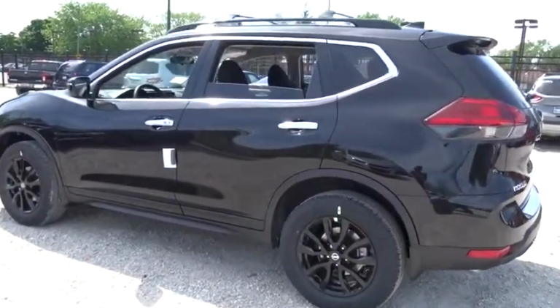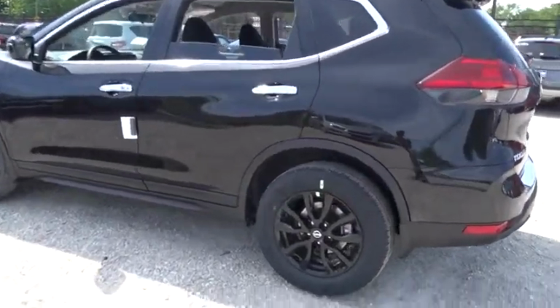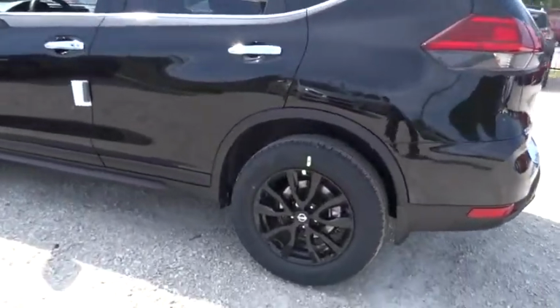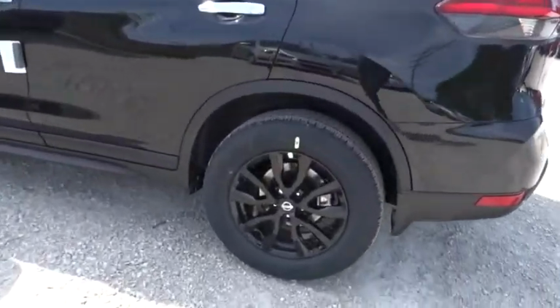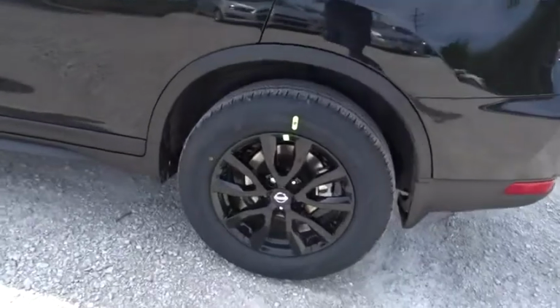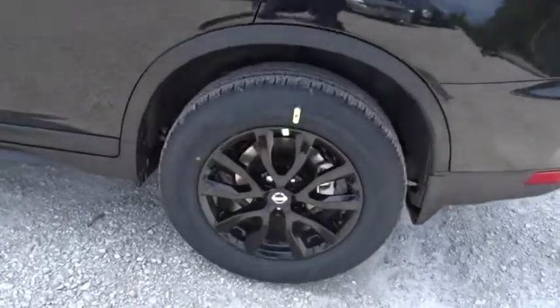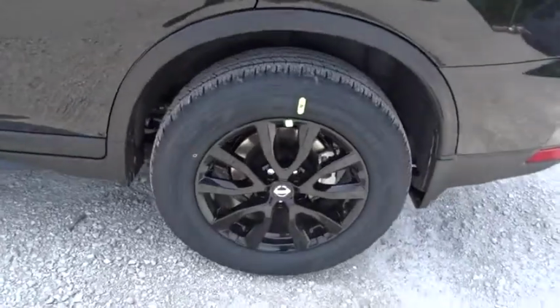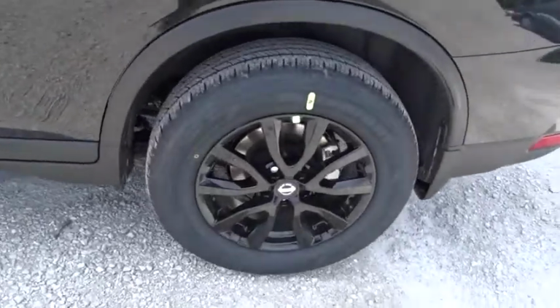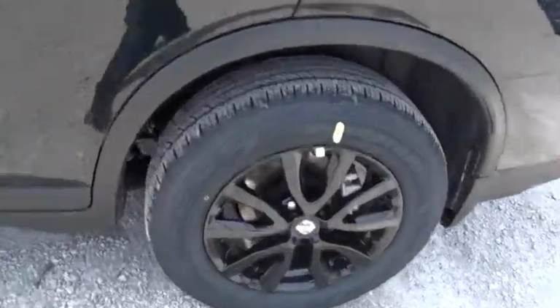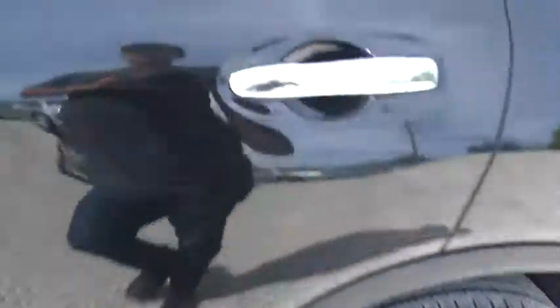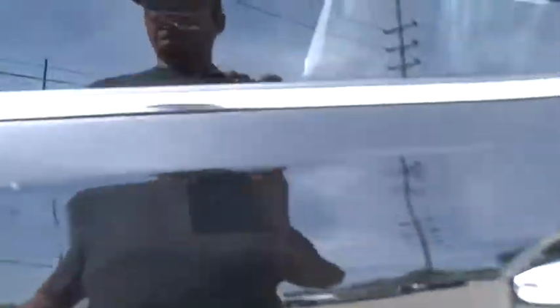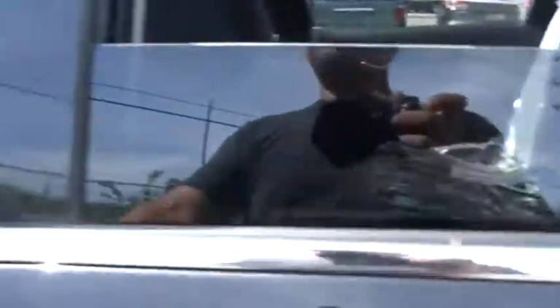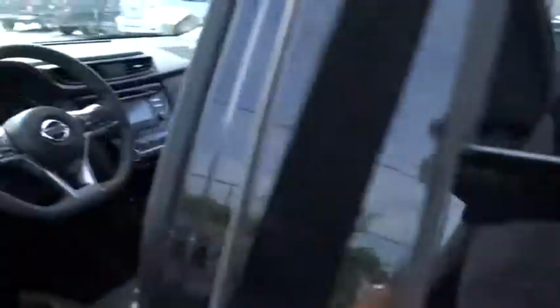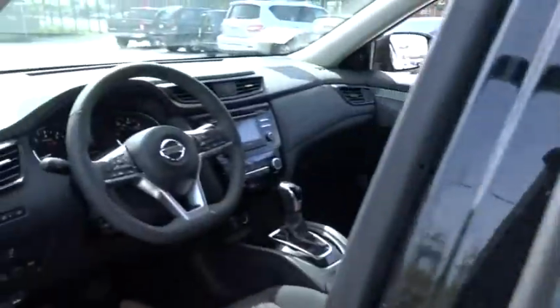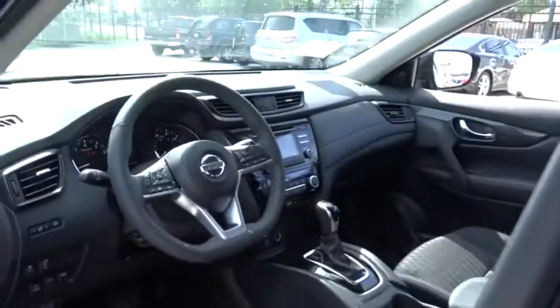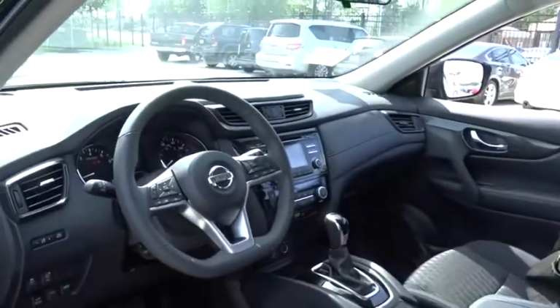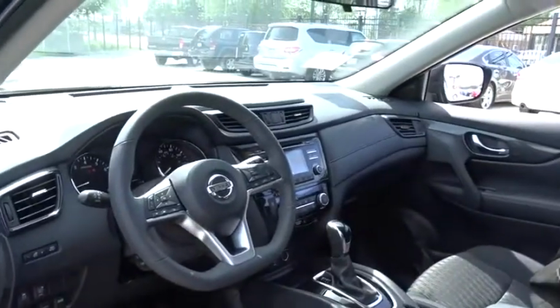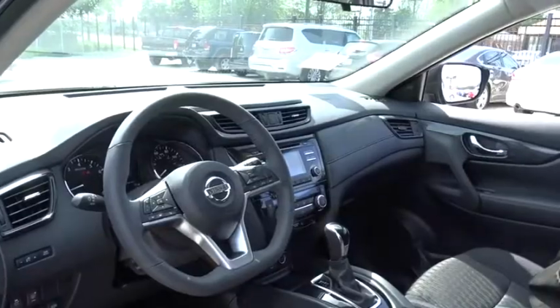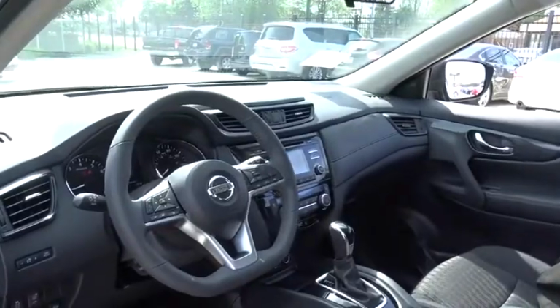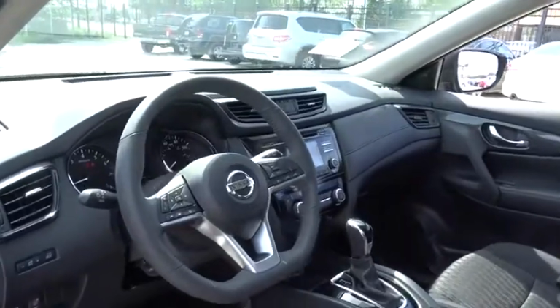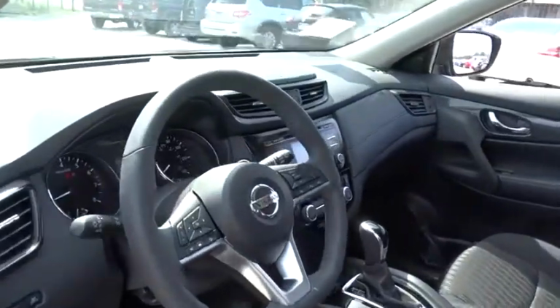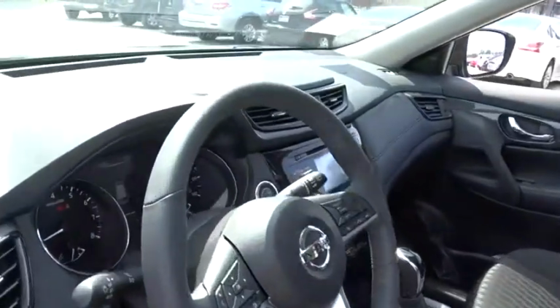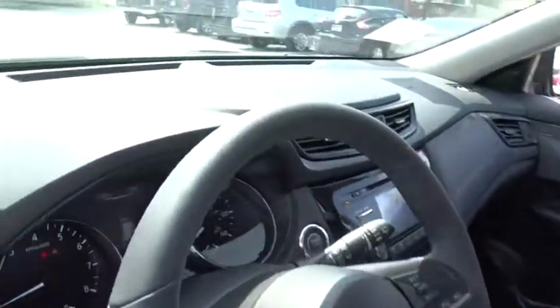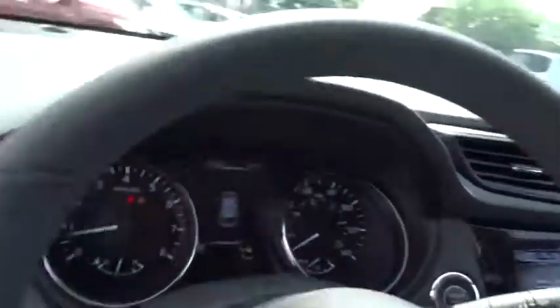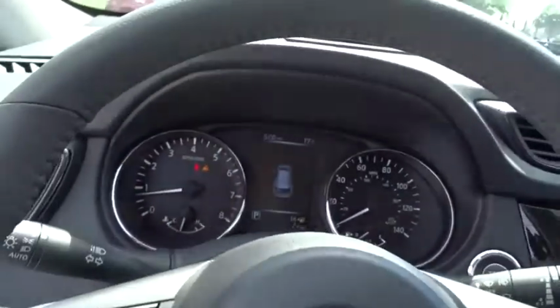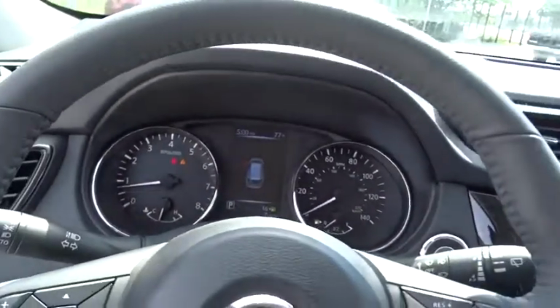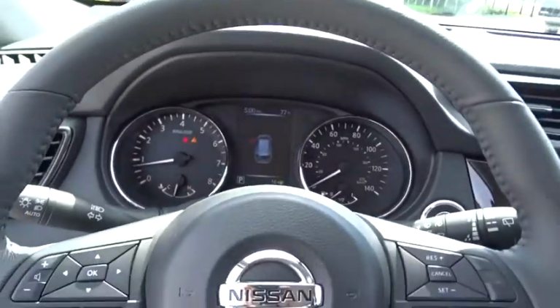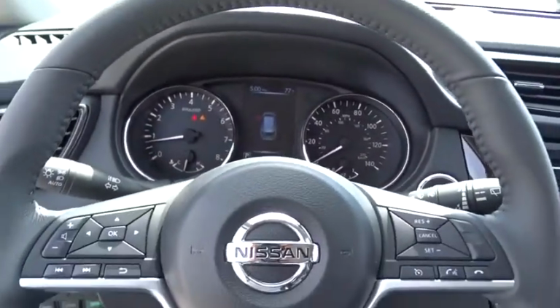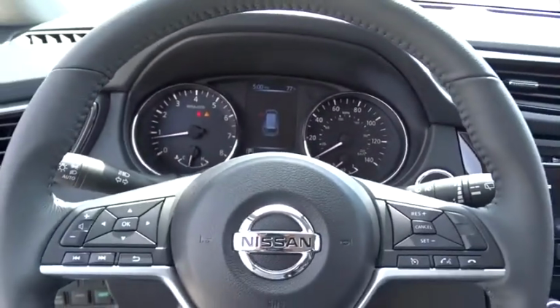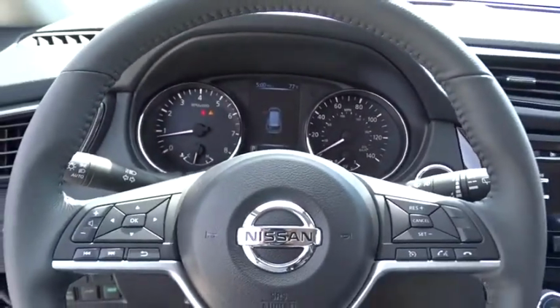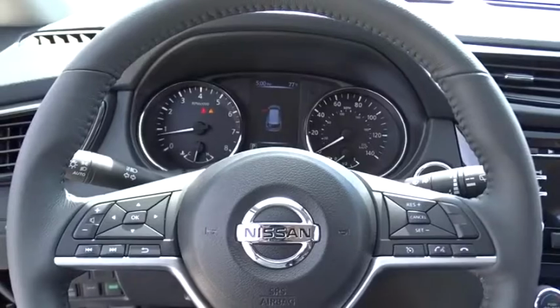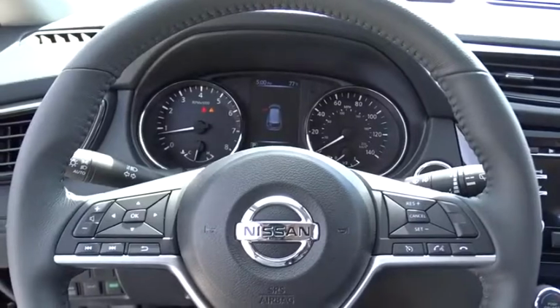Leather-wrapped steering wheel, Bluetooth, adjustable steering wheel, power steering, four-wheel disc brakes, cruise control, keyless start, aluminum wheels, AM-FM stereo radio, climate control, rear defrost.